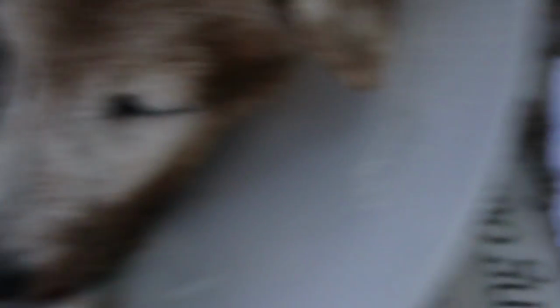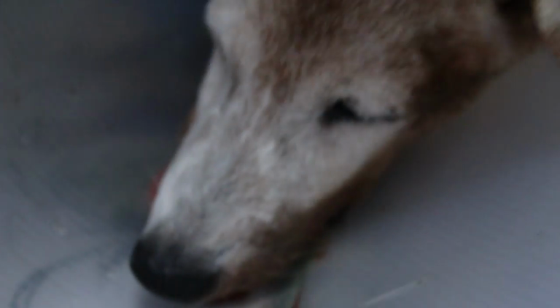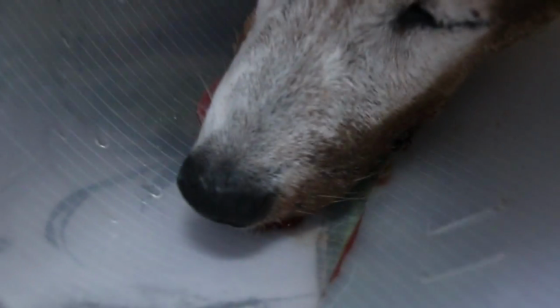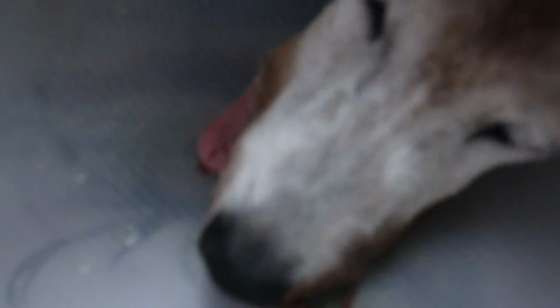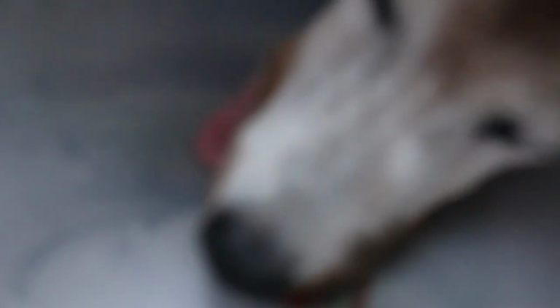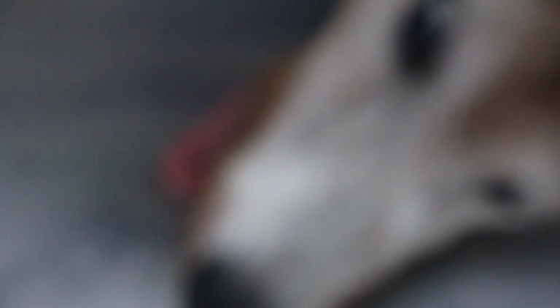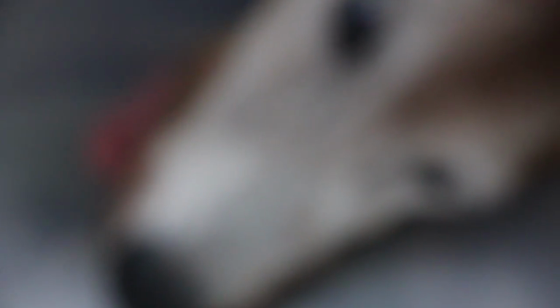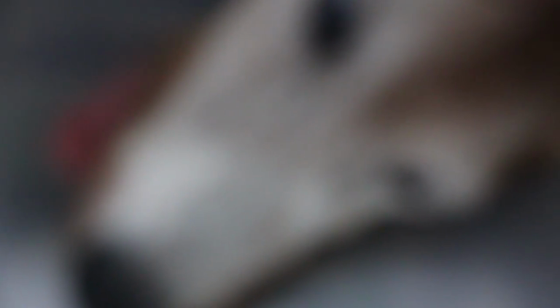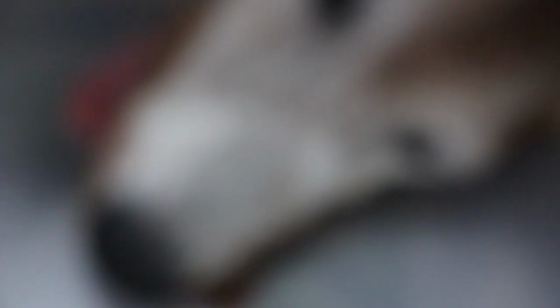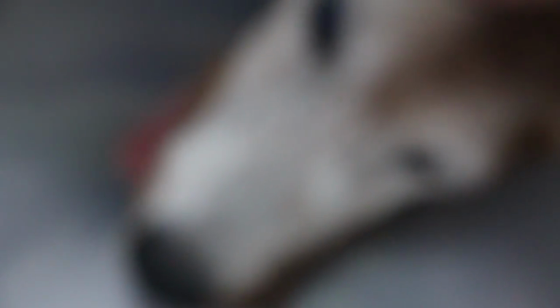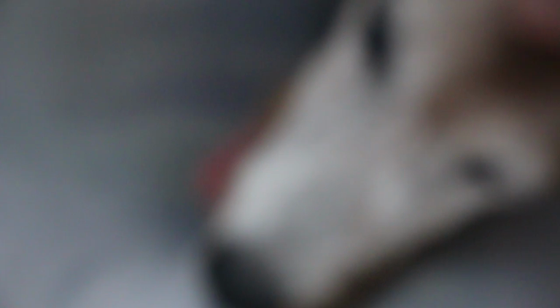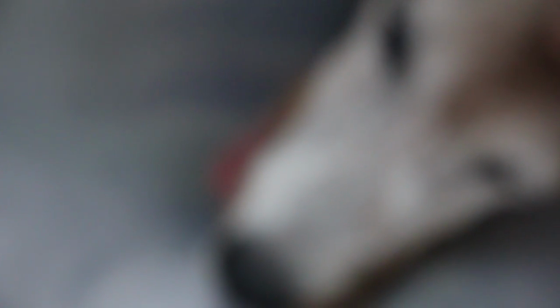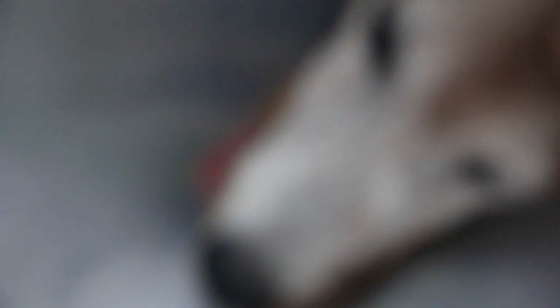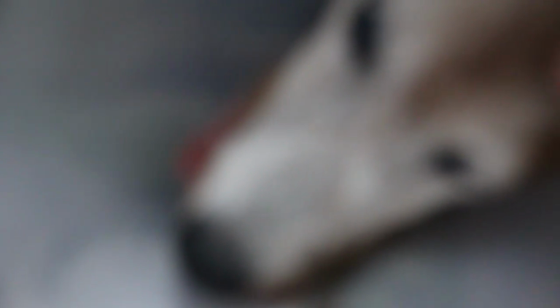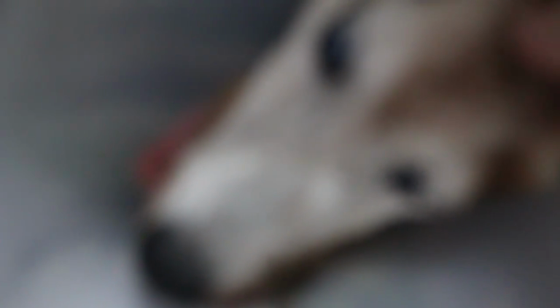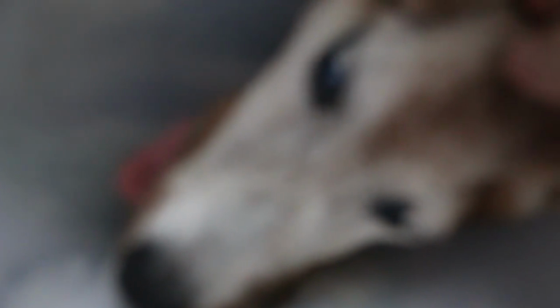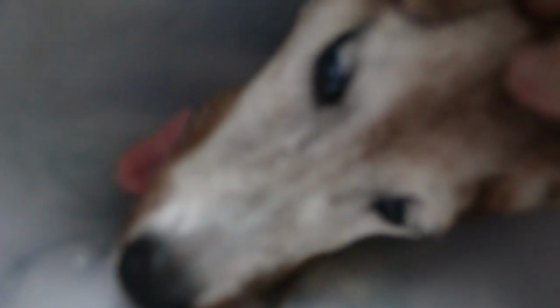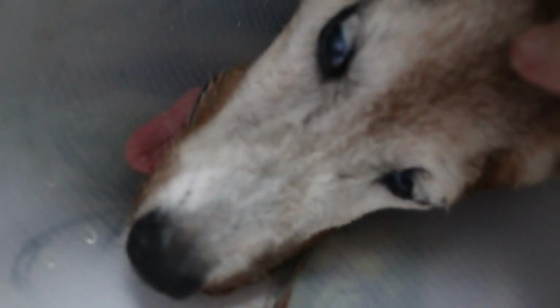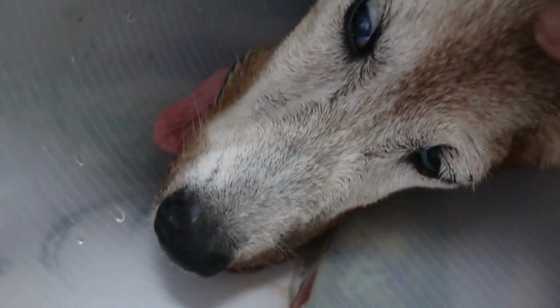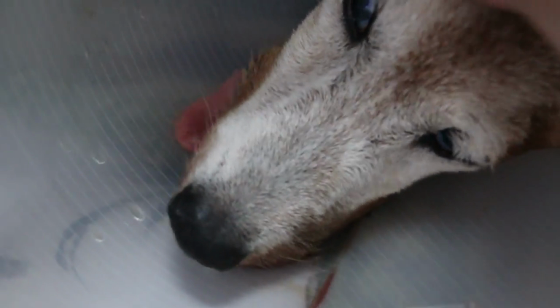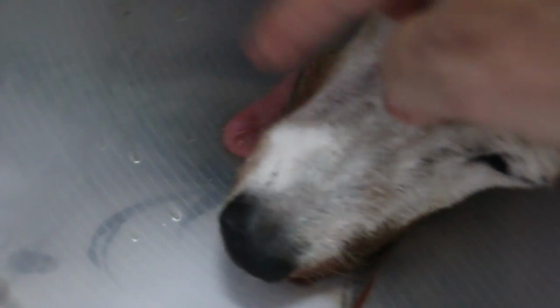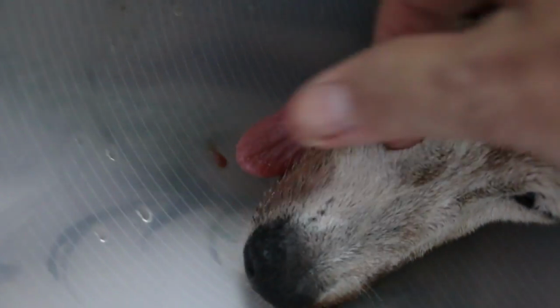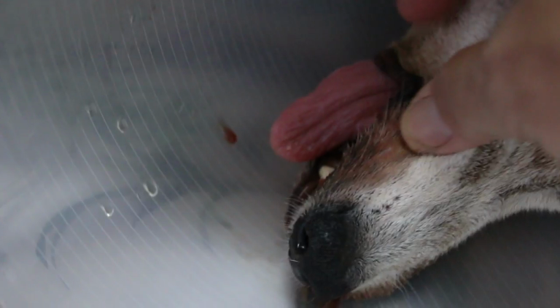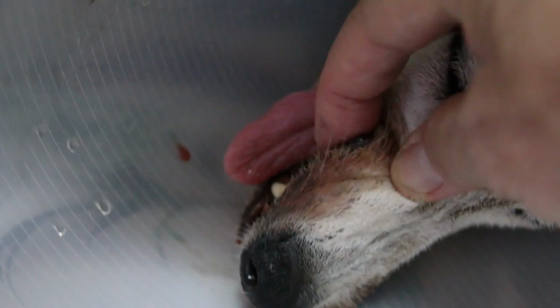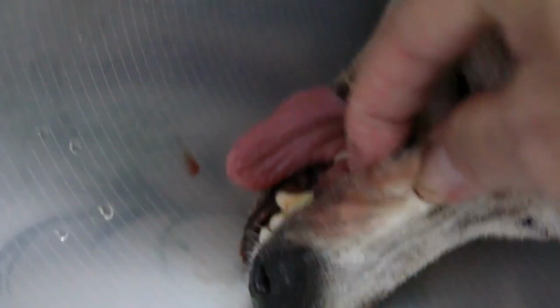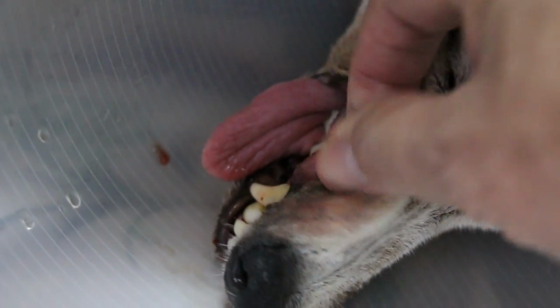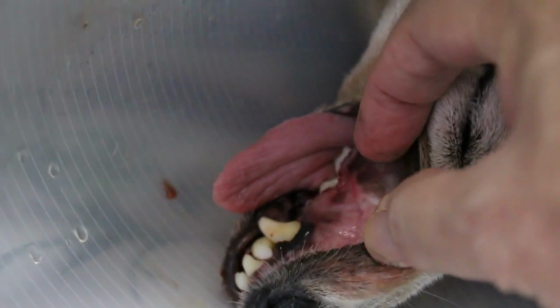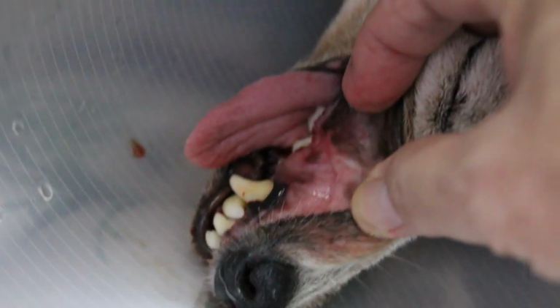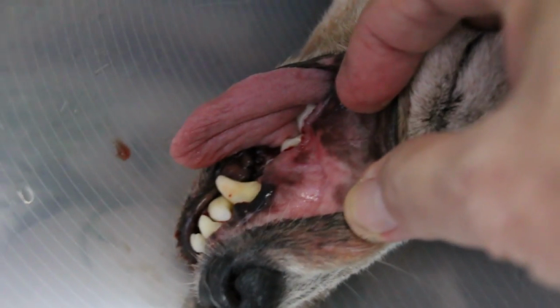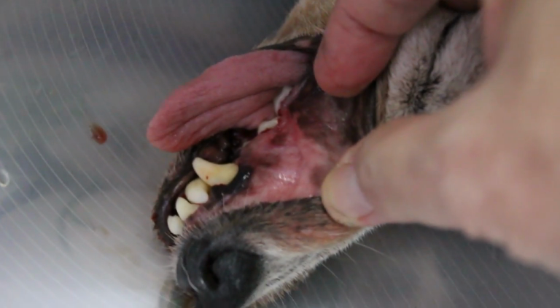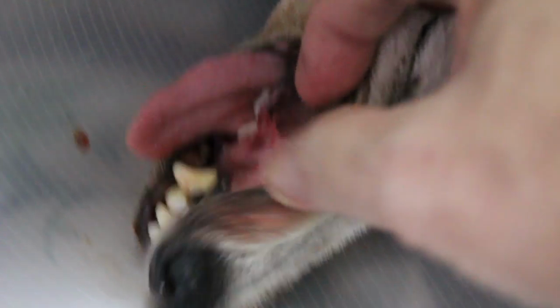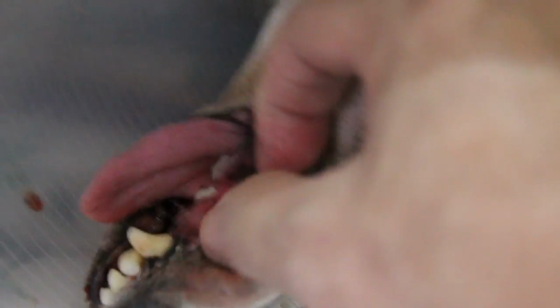So the owner decided to come in for surgery — dental surgery to get the teeth extracted. As you can see, old dogs are very high risk.